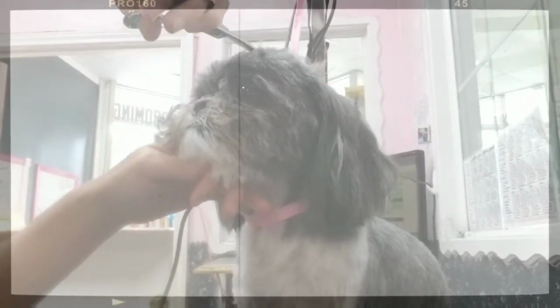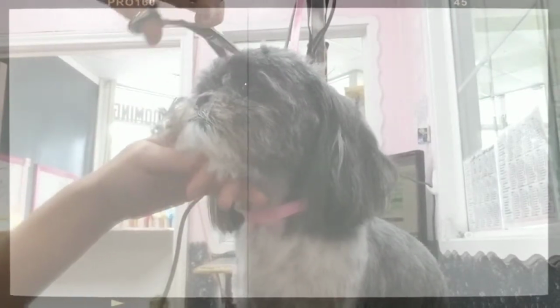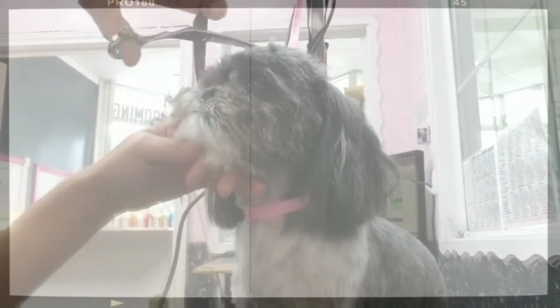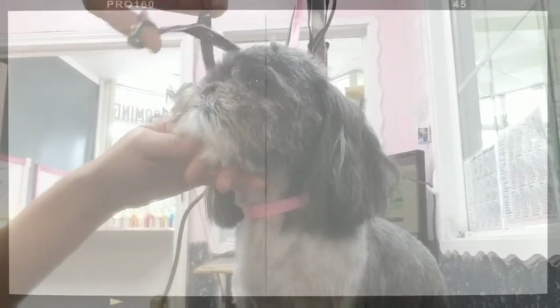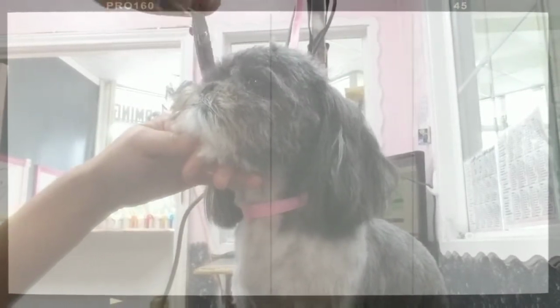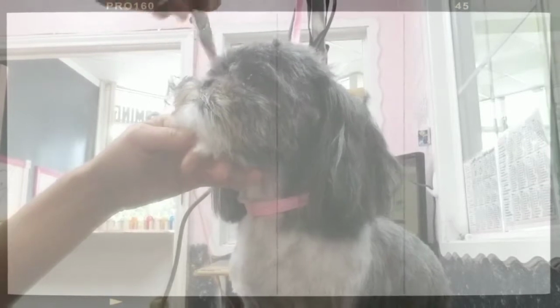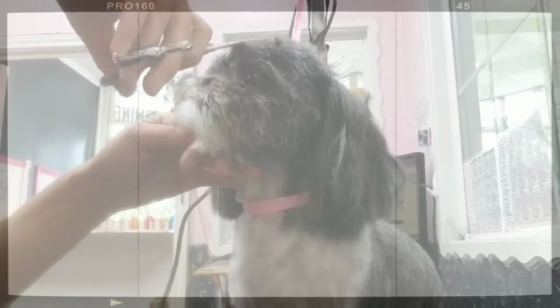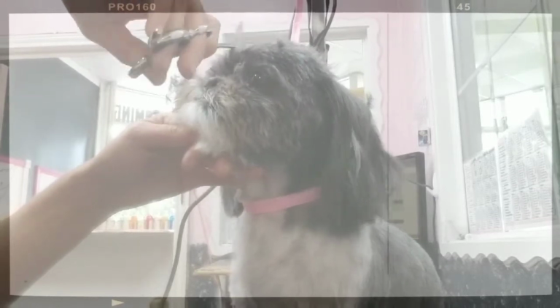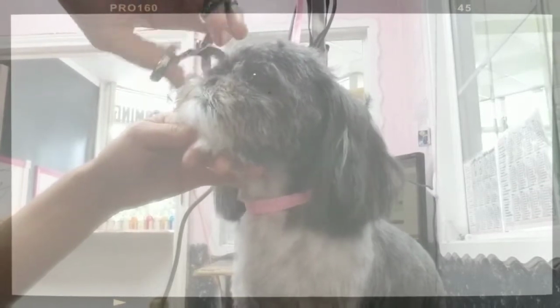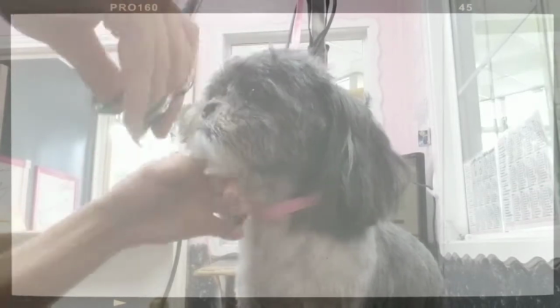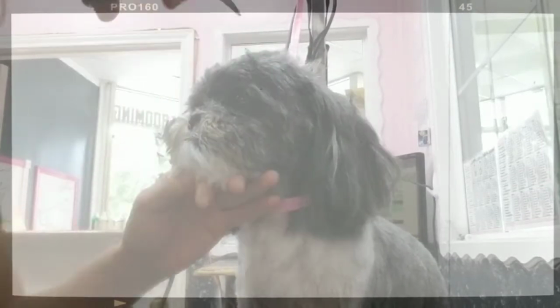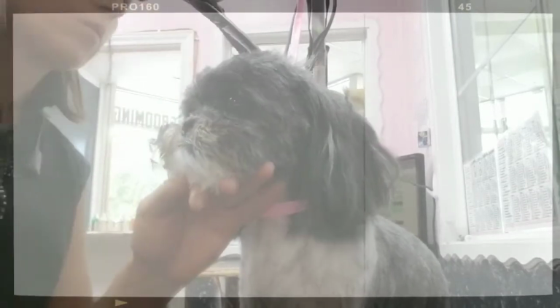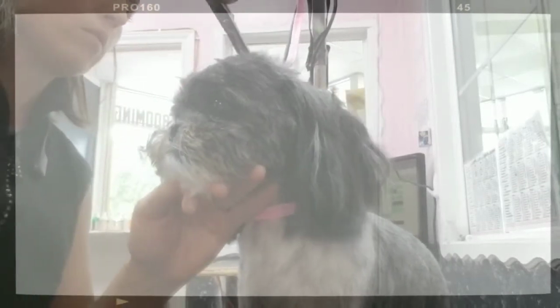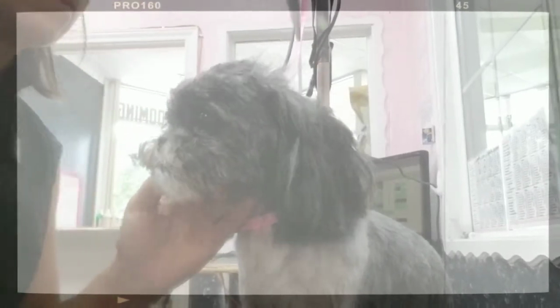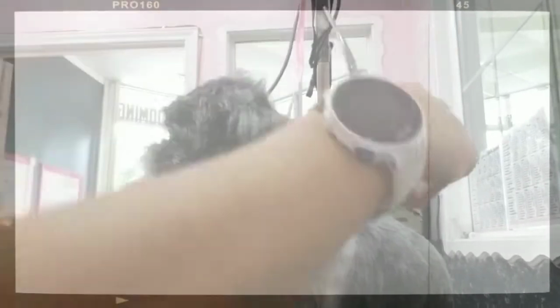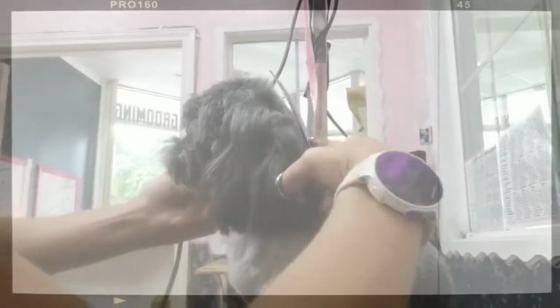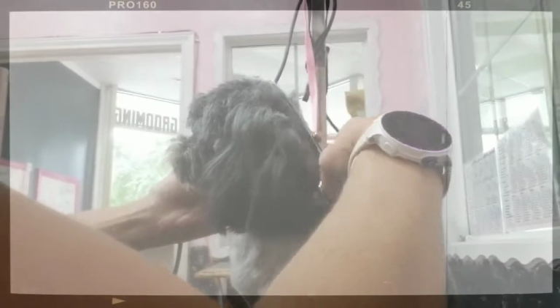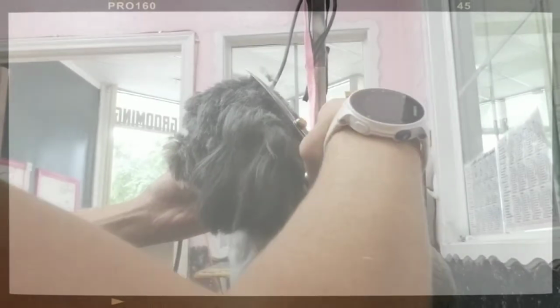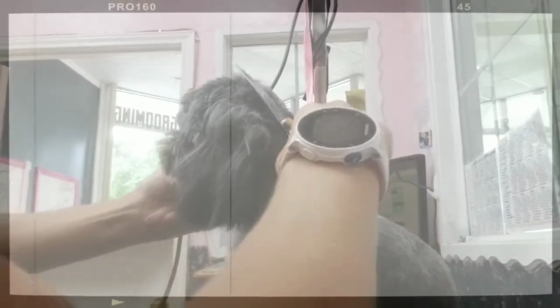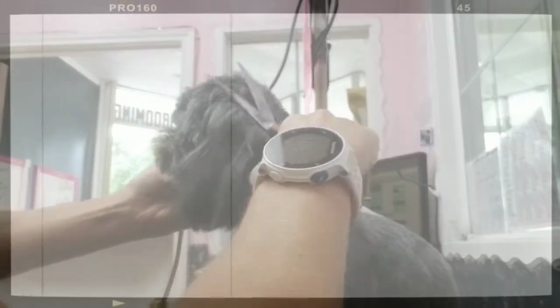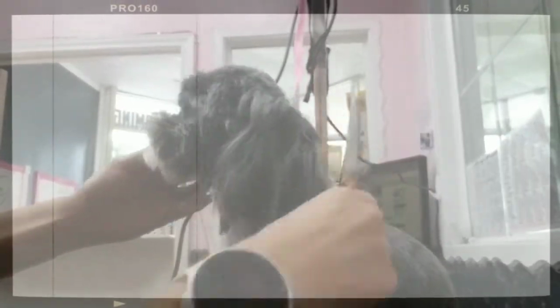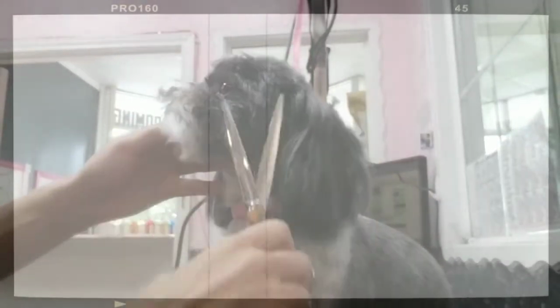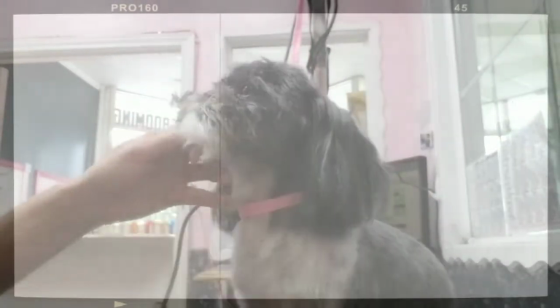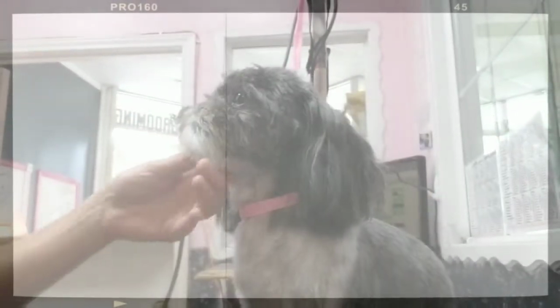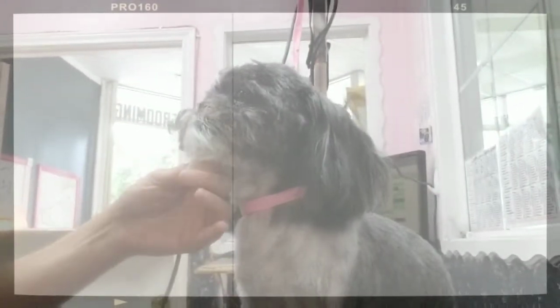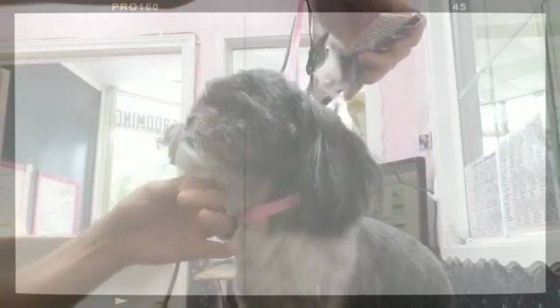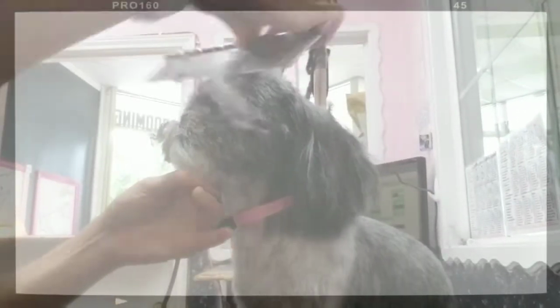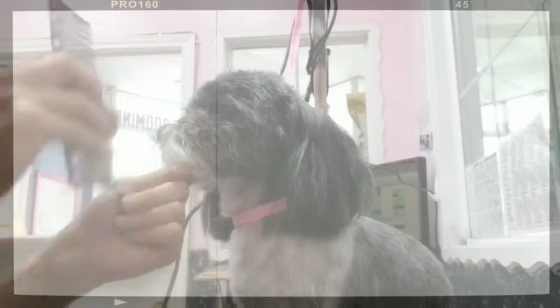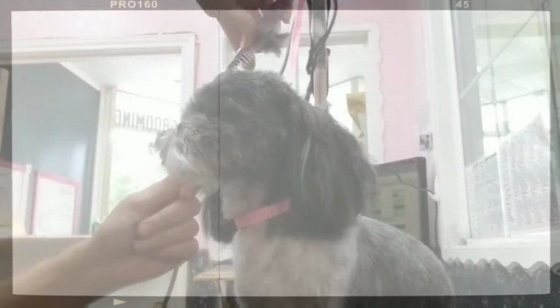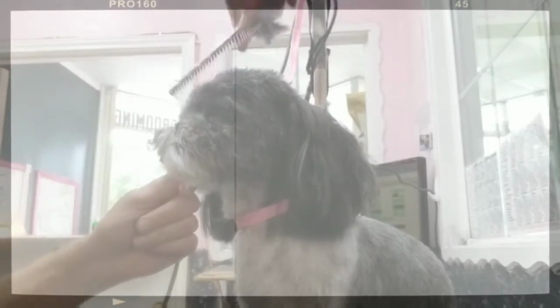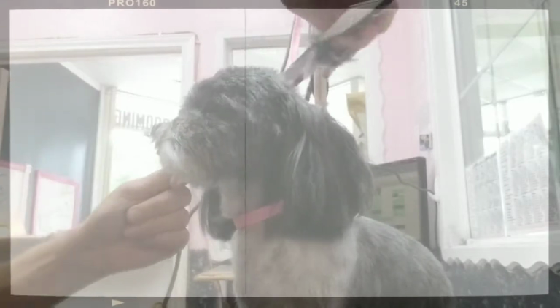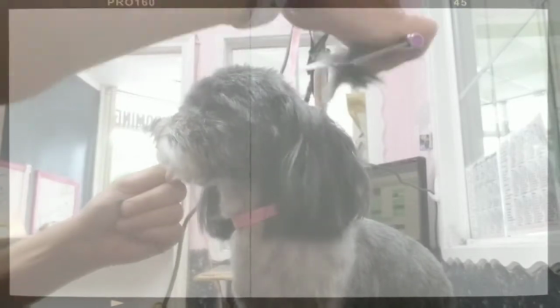We're gonna stay with the growth of the hair because we don't want any lines in the hair — we want everything to look very natural. So I kind of turn her head here and turn the scissors whichever way I need to, to stay in the same direction as the hair.